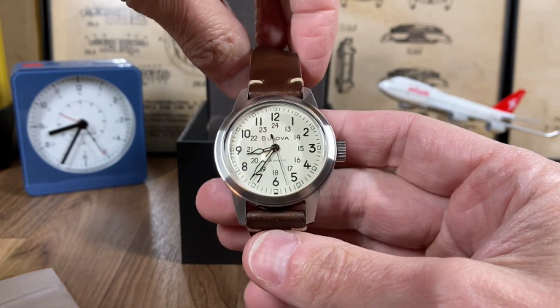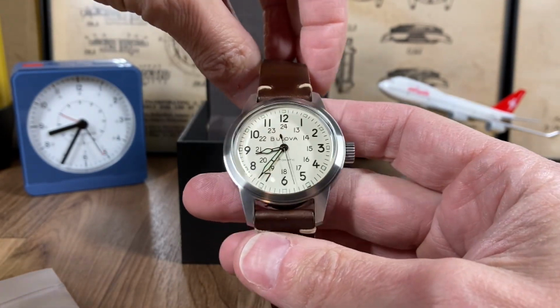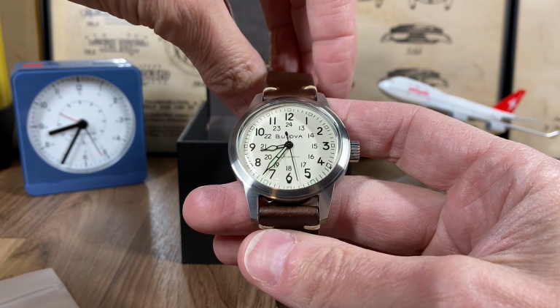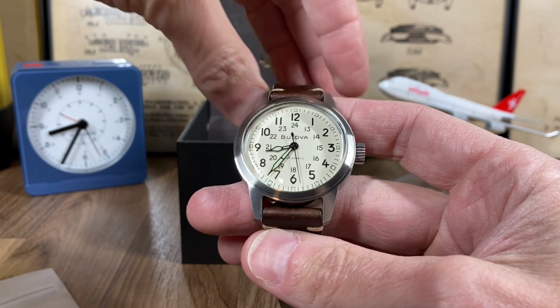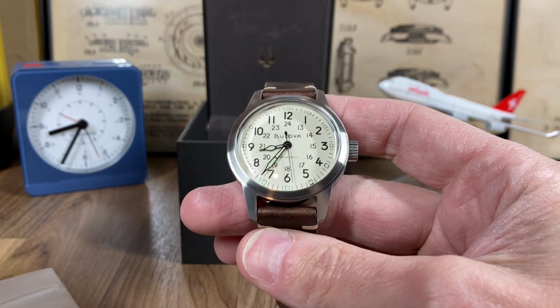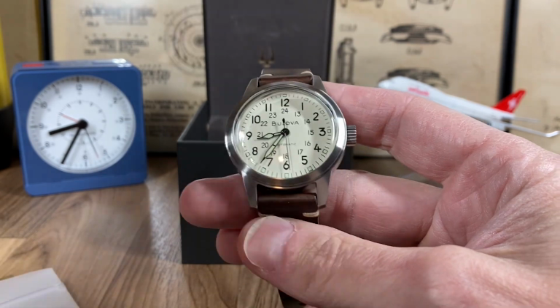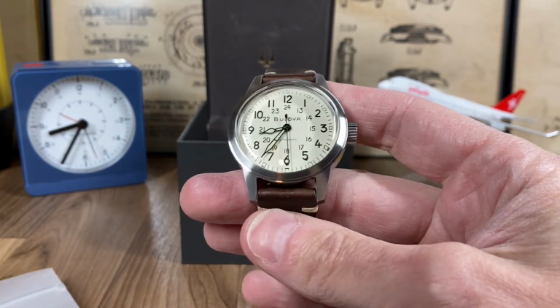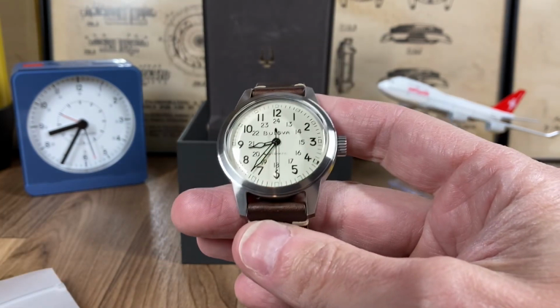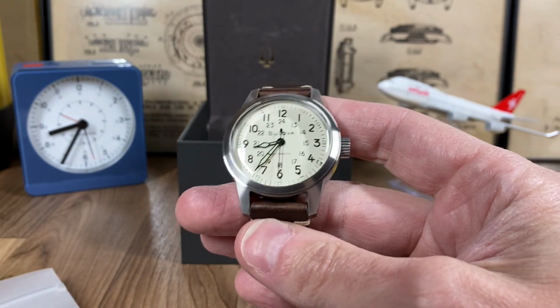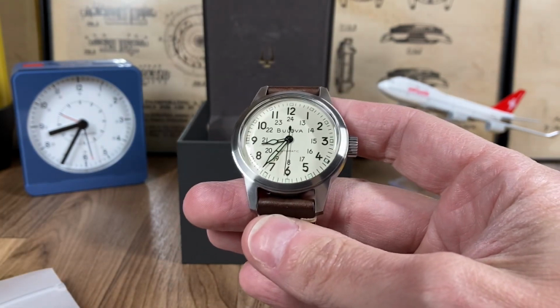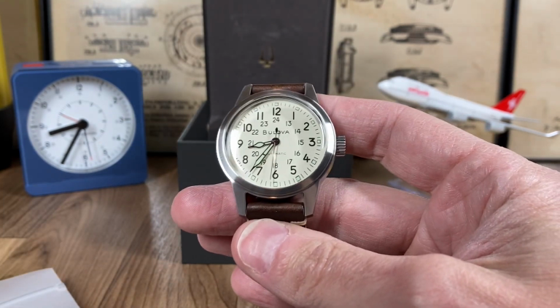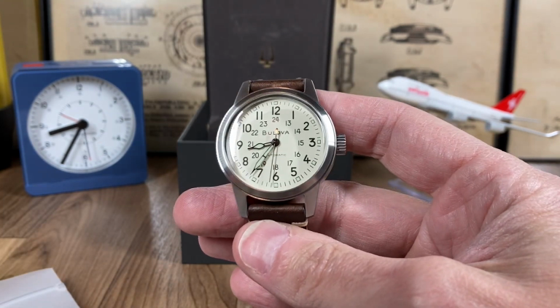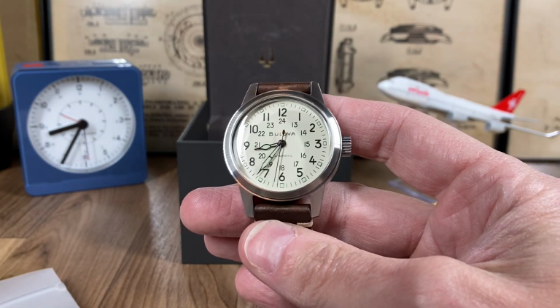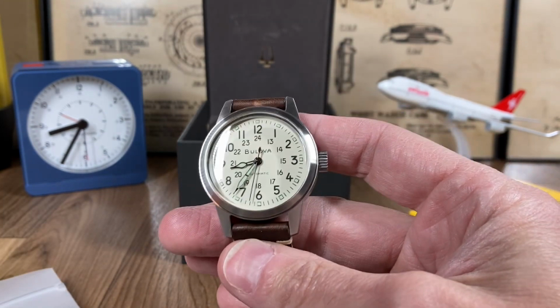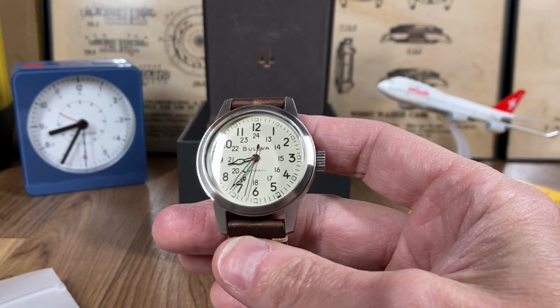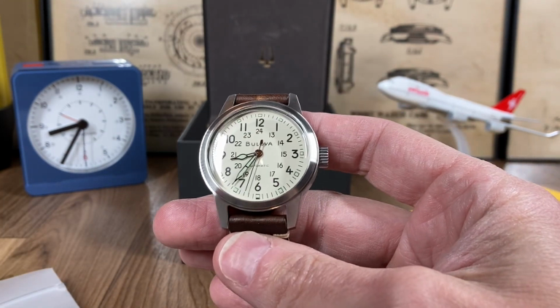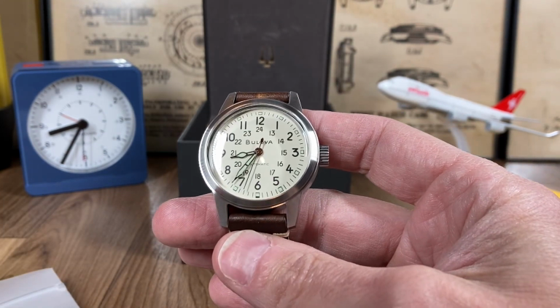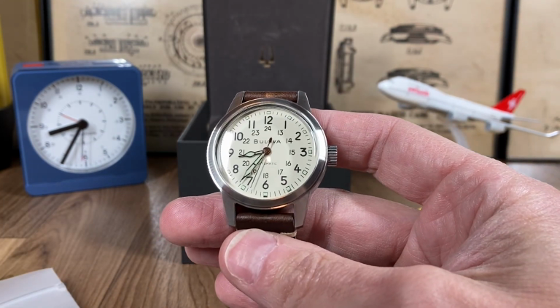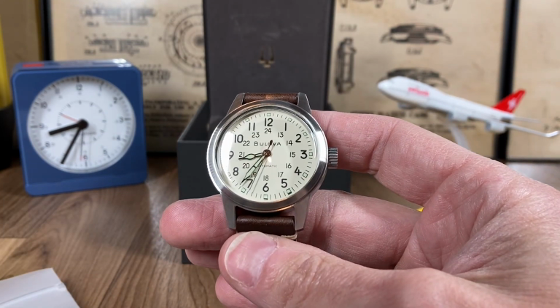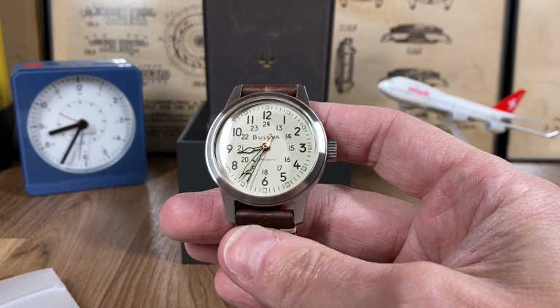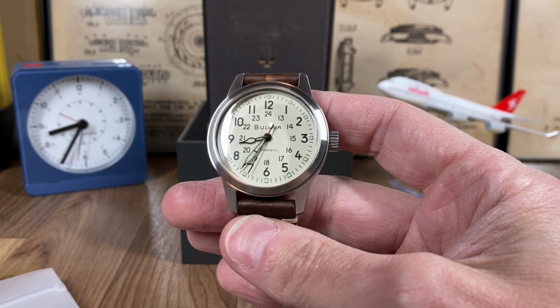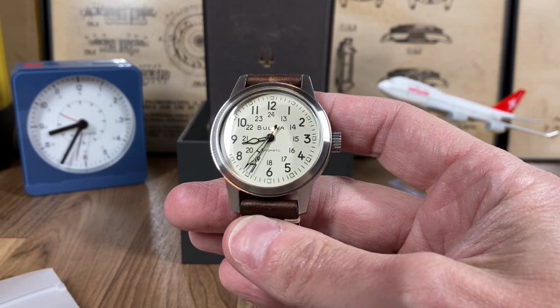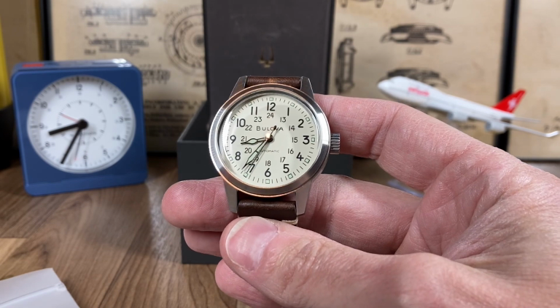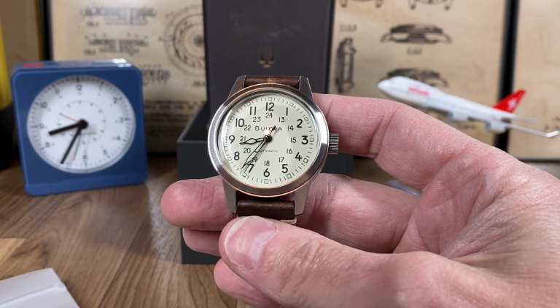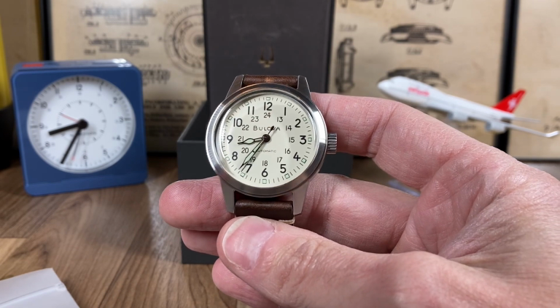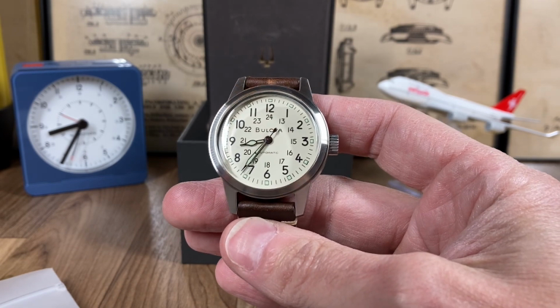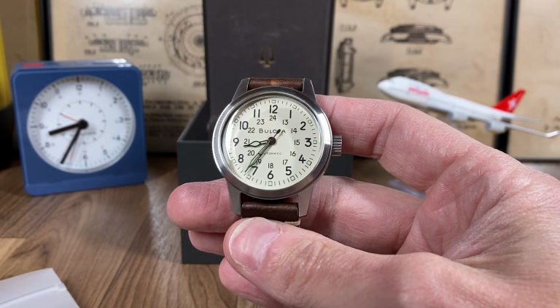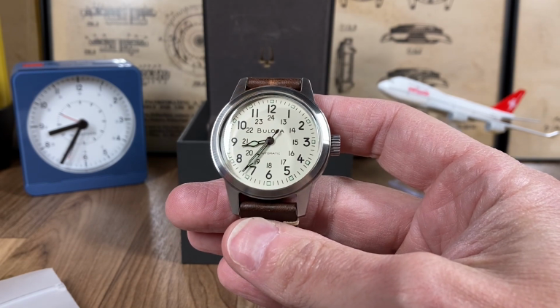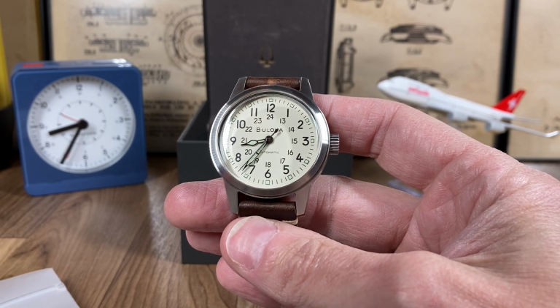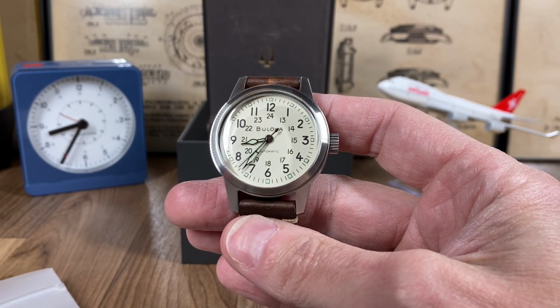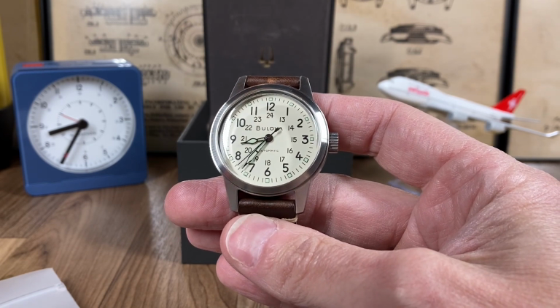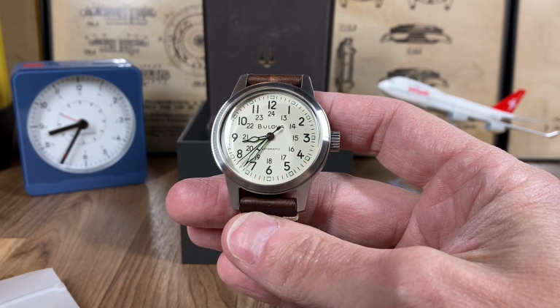If you've got one or are thinking about one, leave your comments below, and I'll do a head-to-head with the A11 here shortly. As always, I appreciate you tuning in to Cold Pizza Watch Reviews.